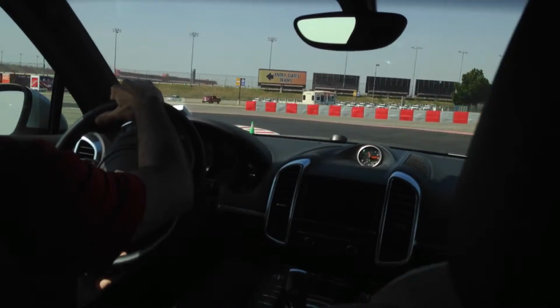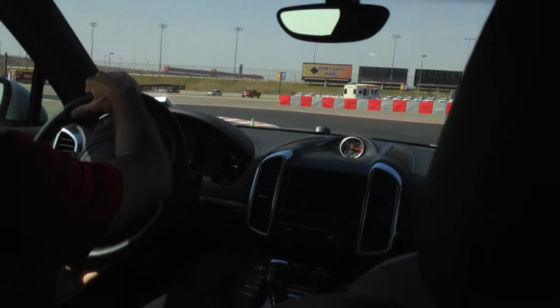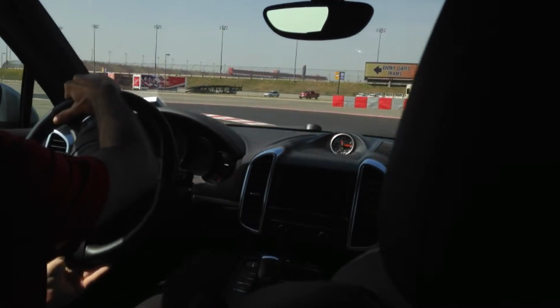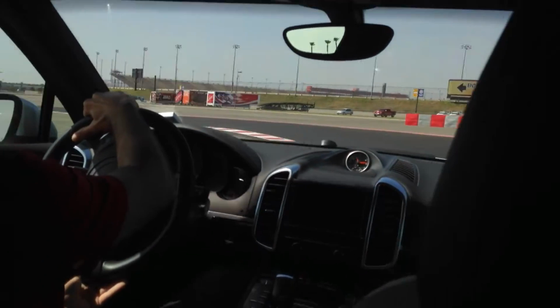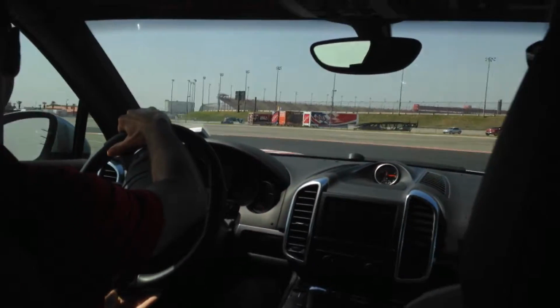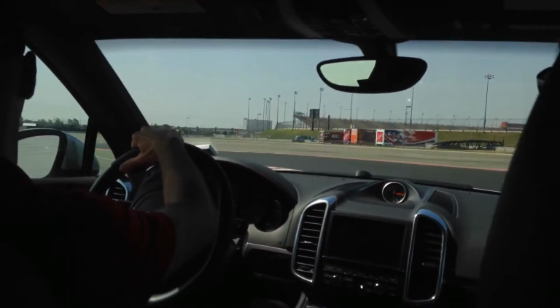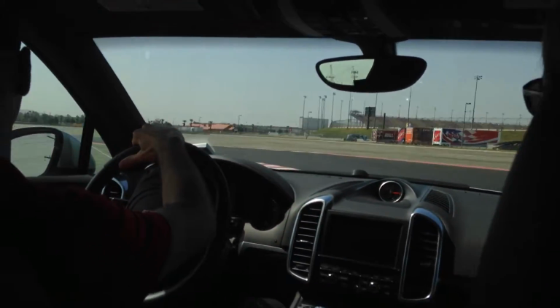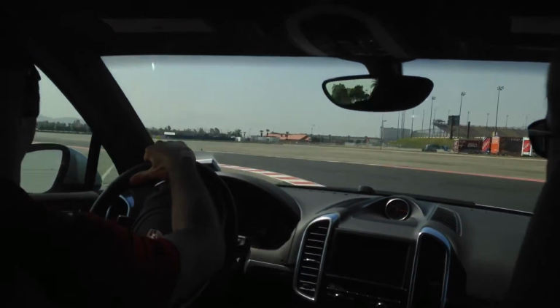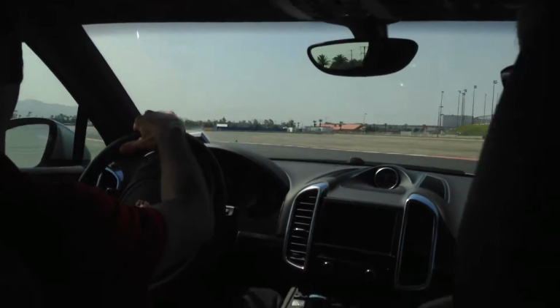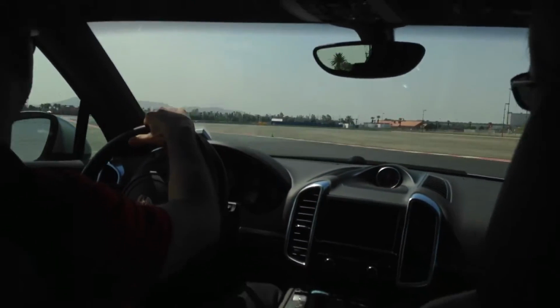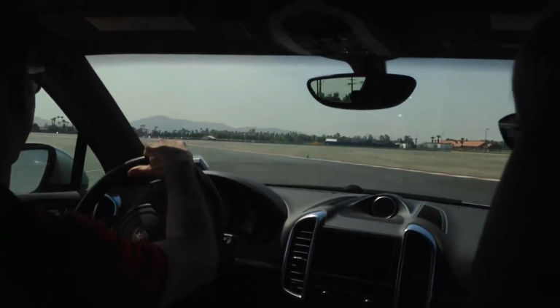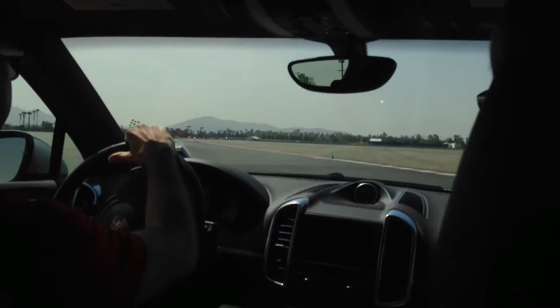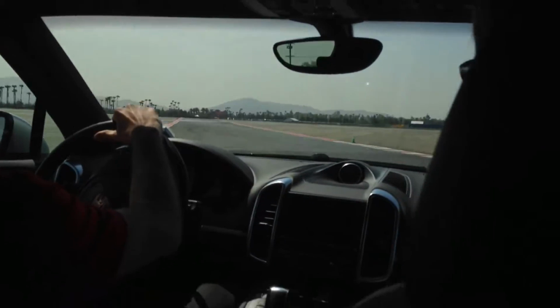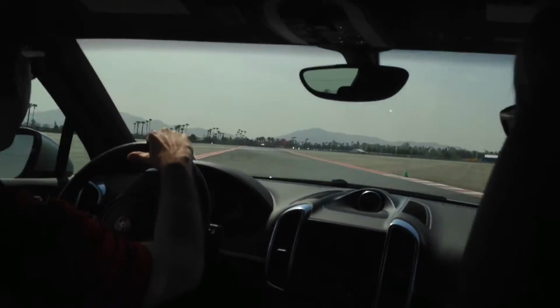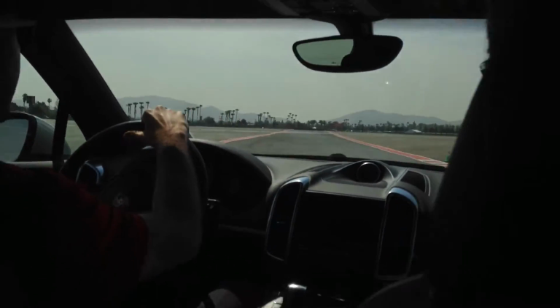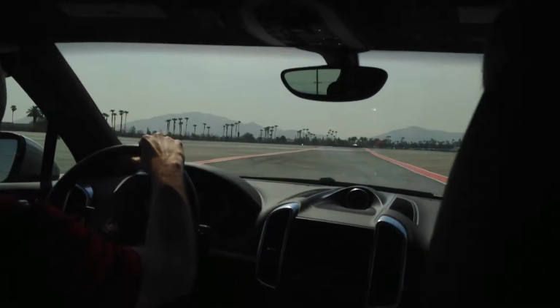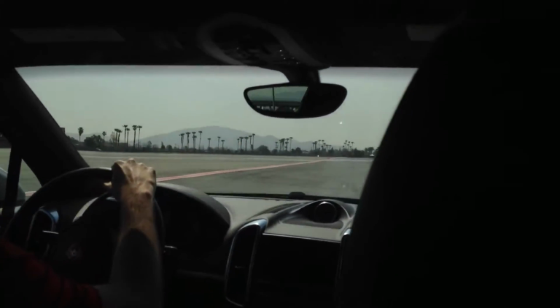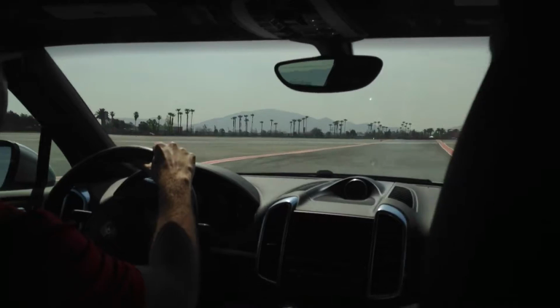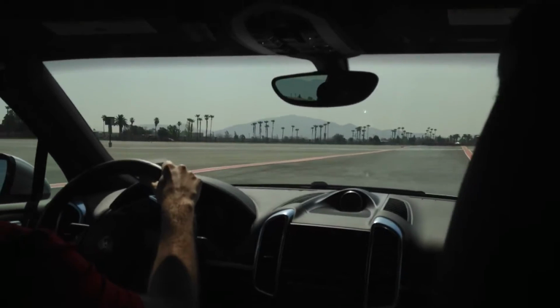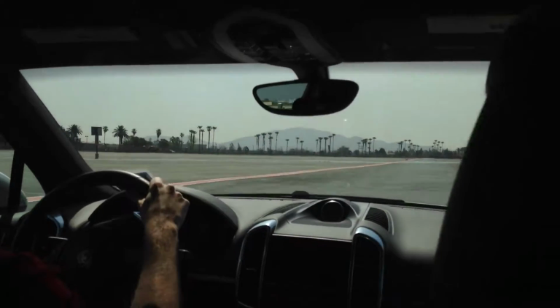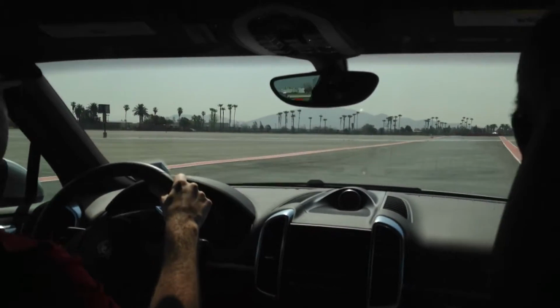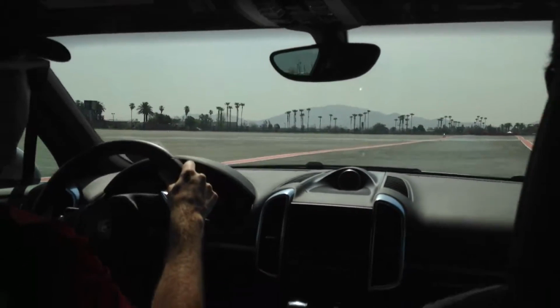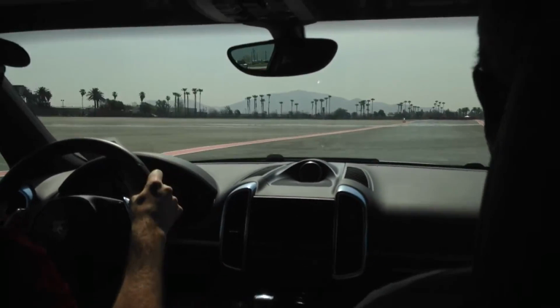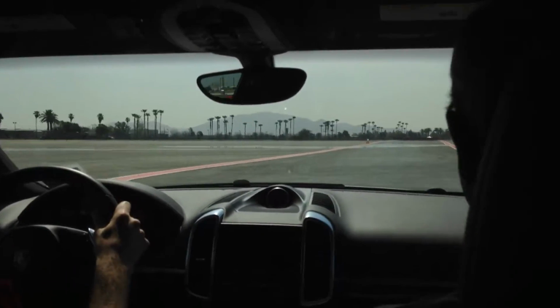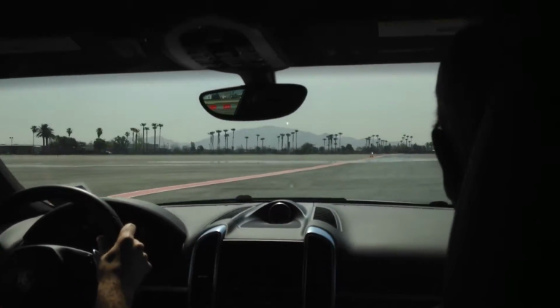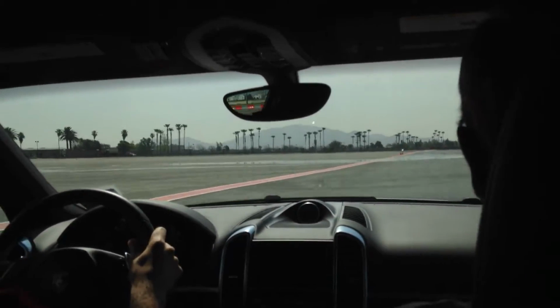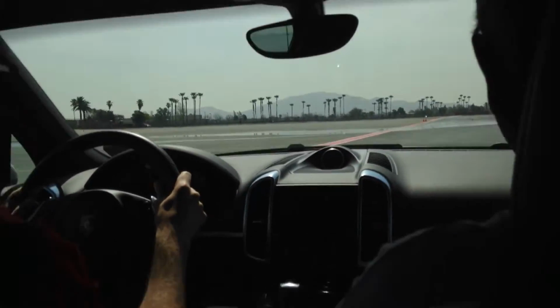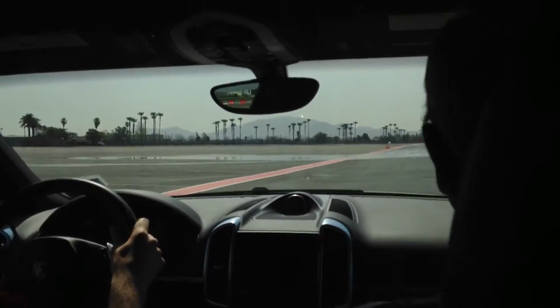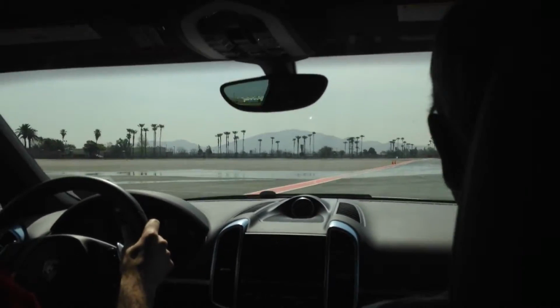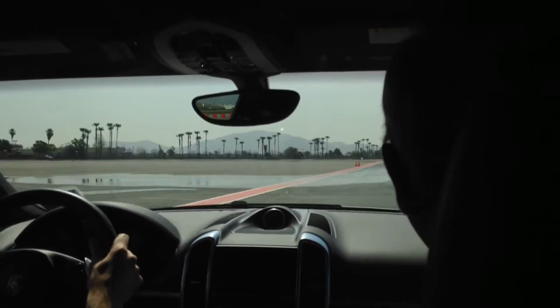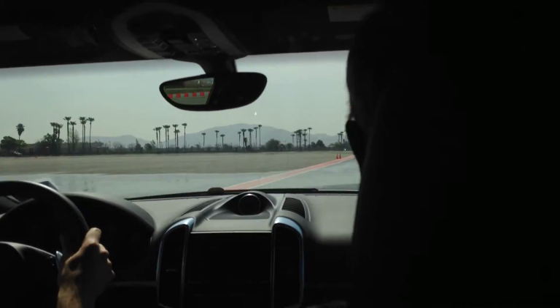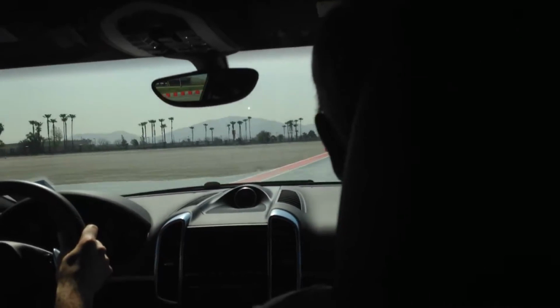I'm already looking at my corner exit. Now I'm looking at my straightaway, my next braking zone. Always look ahead, plan ahead. That's the way to get the fastest line and lap time in this car.